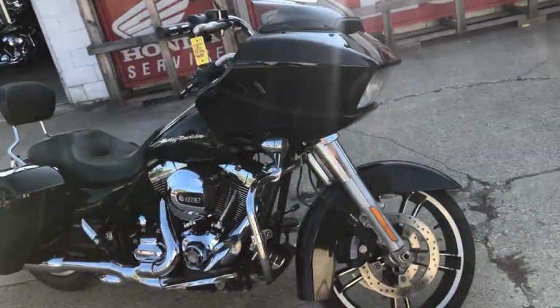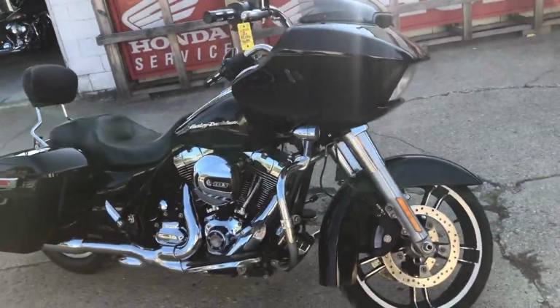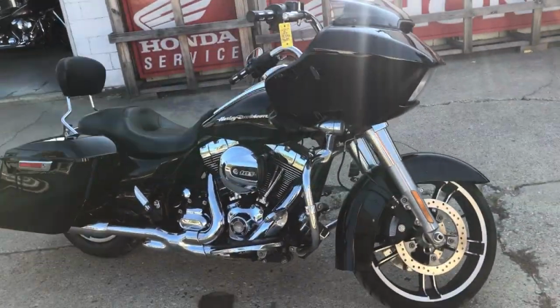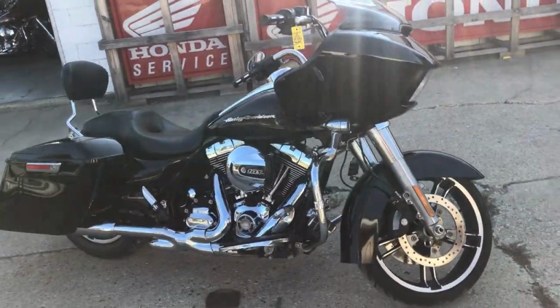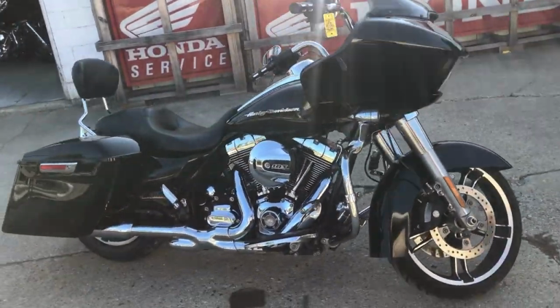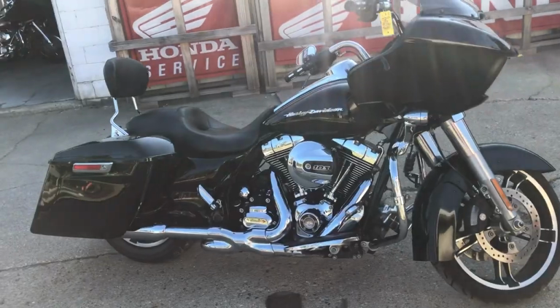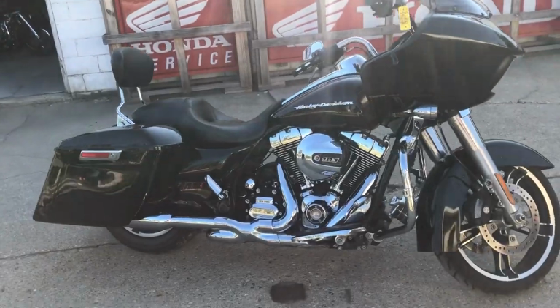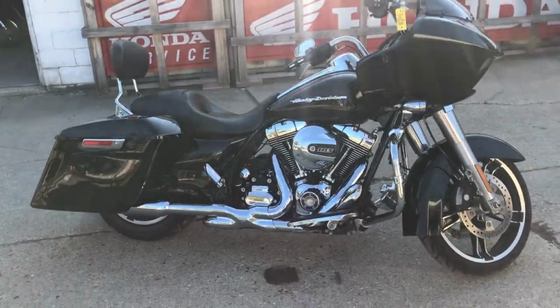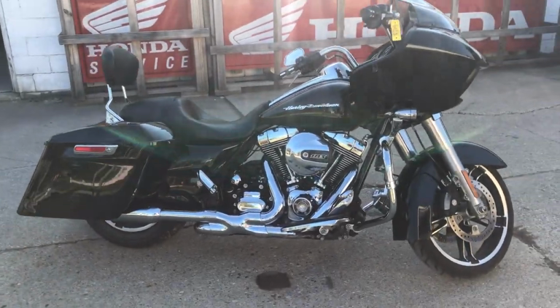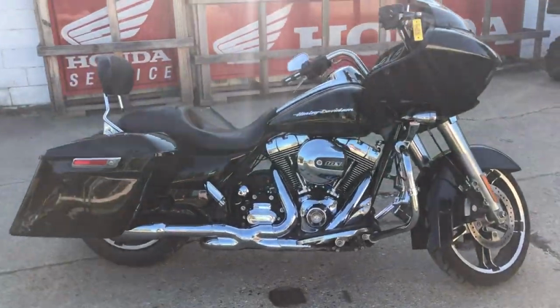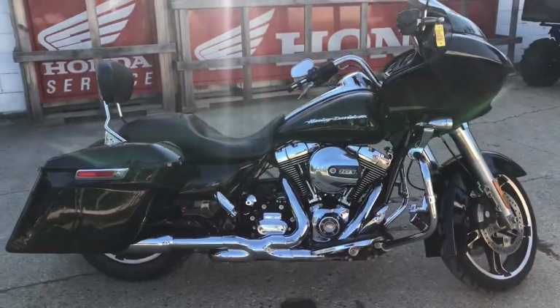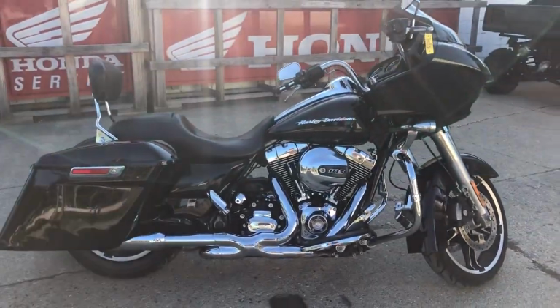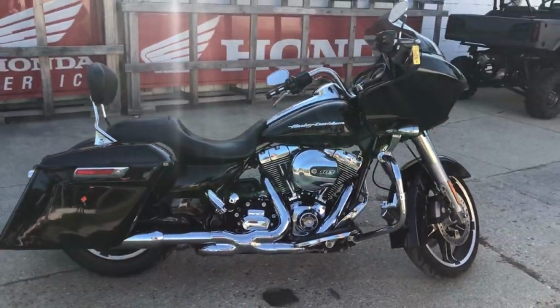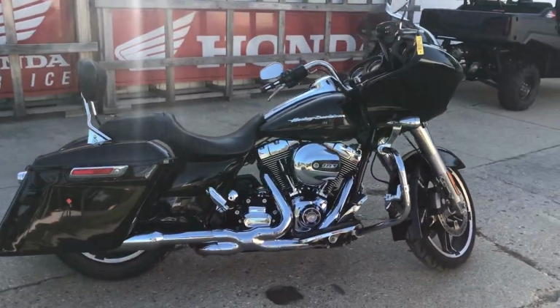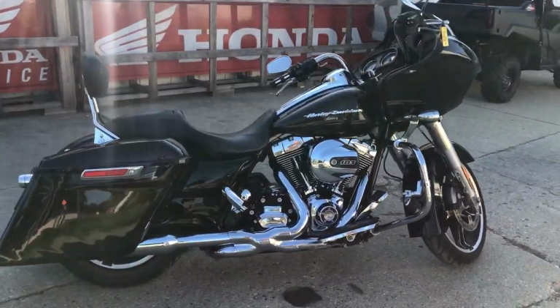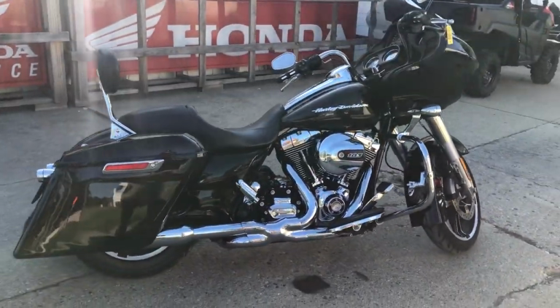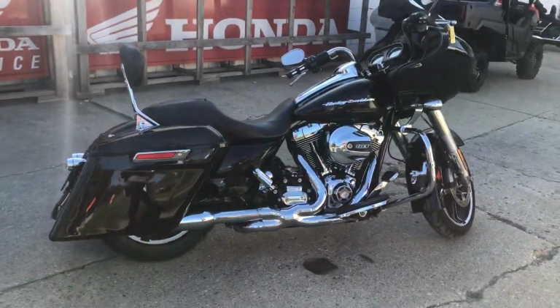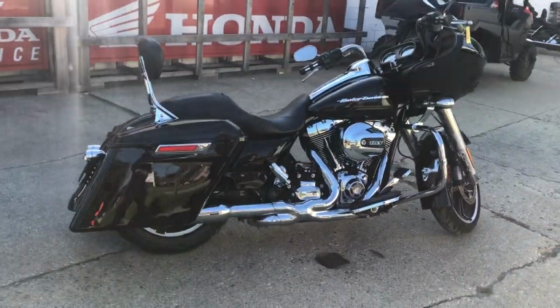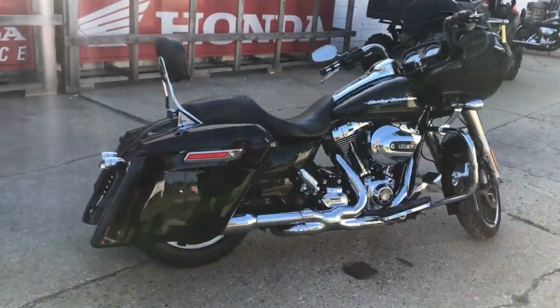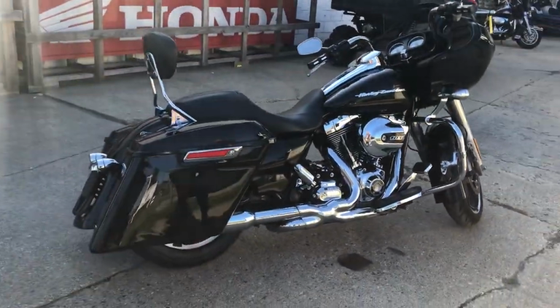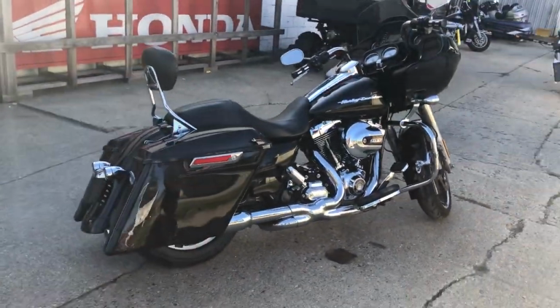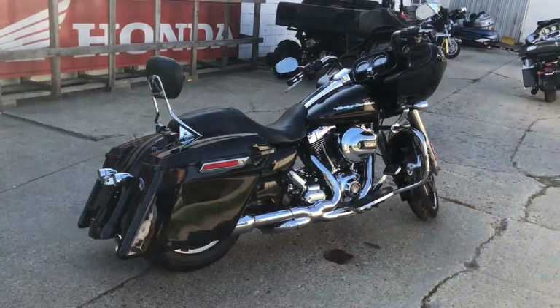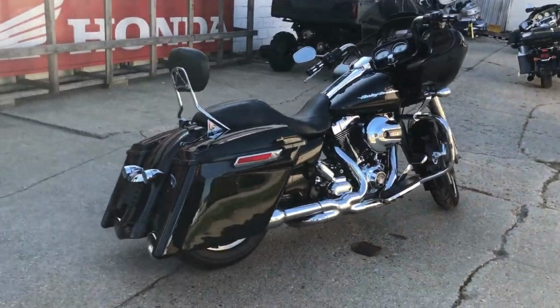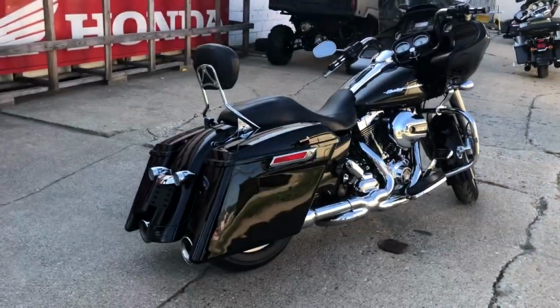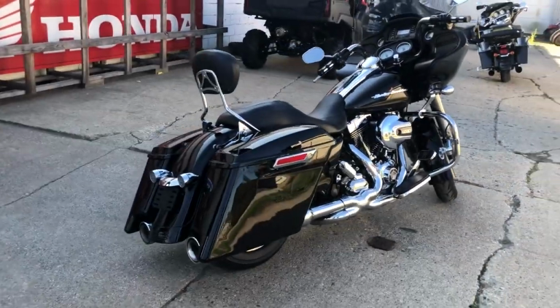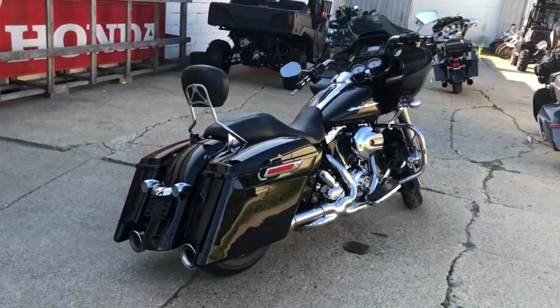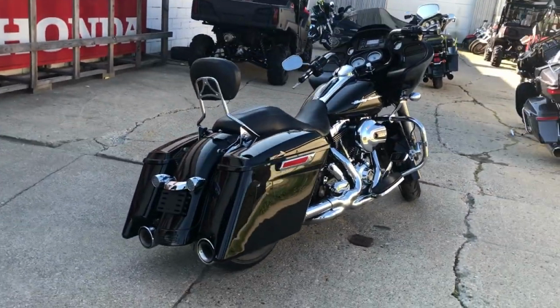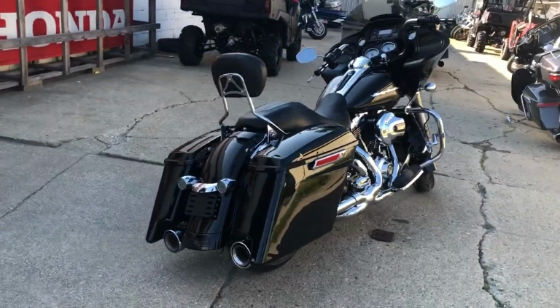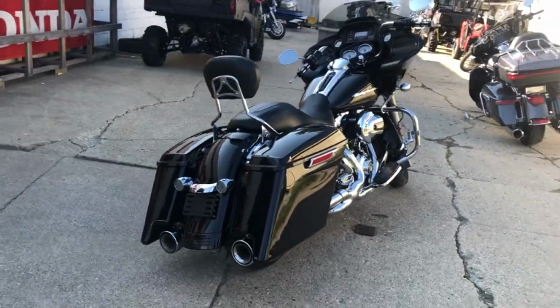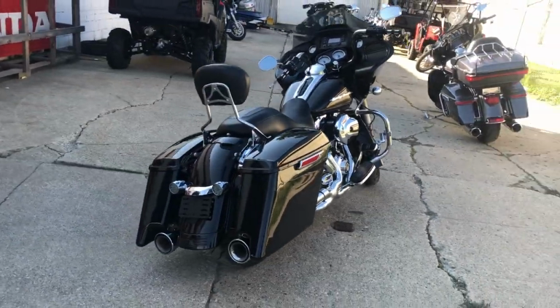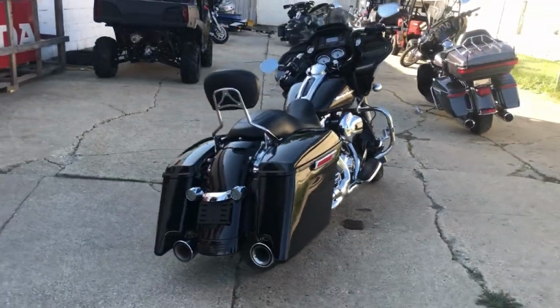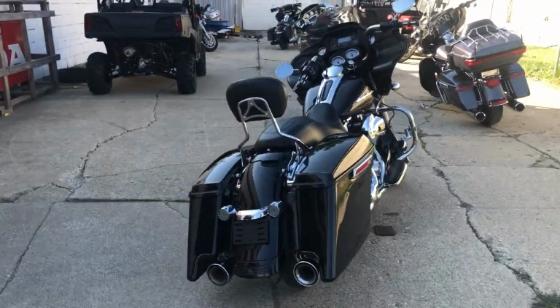Just serviced here at the dealership — inspected, all fluid changes done, things are ready to roll. $12,999, guys. Don't miss this one. Give us a call at 810-648-9500.